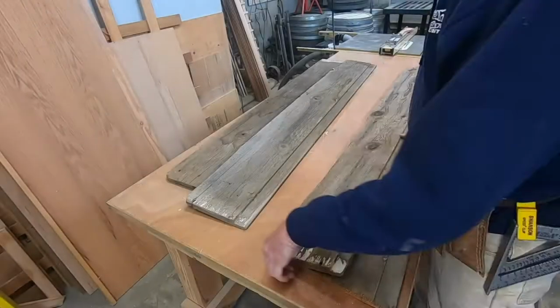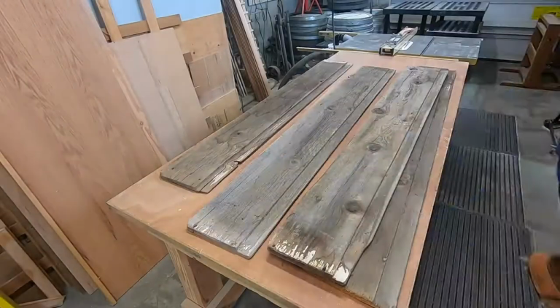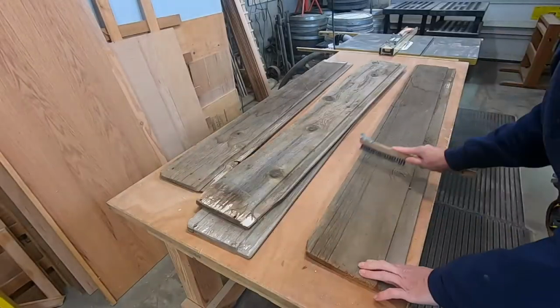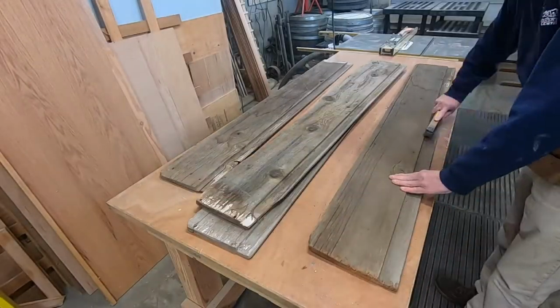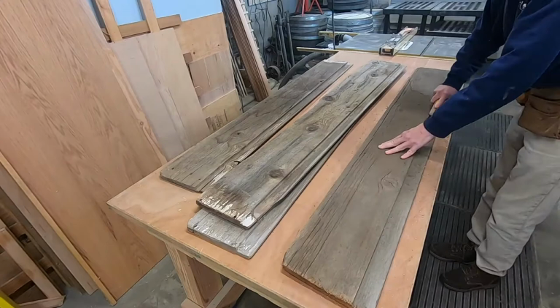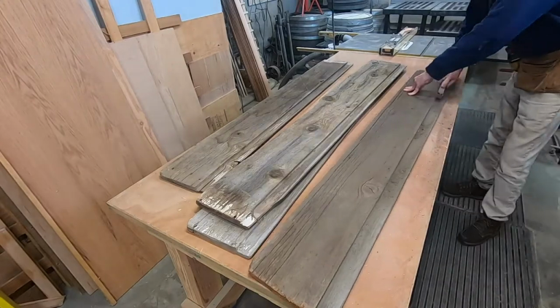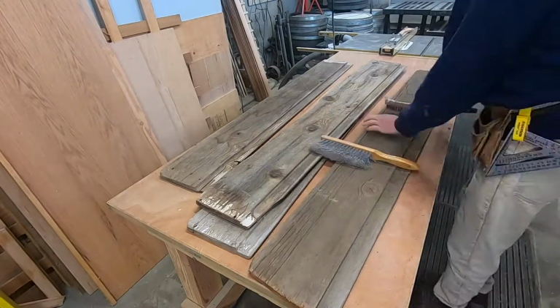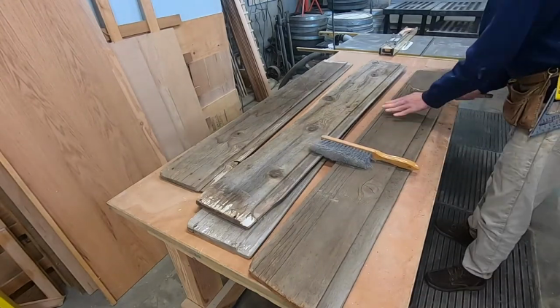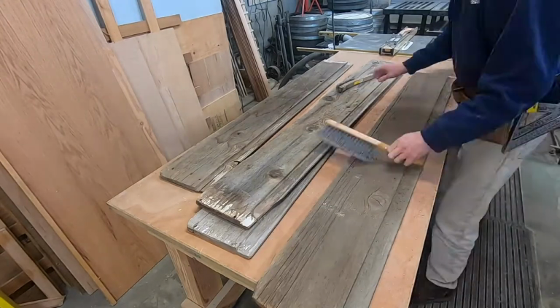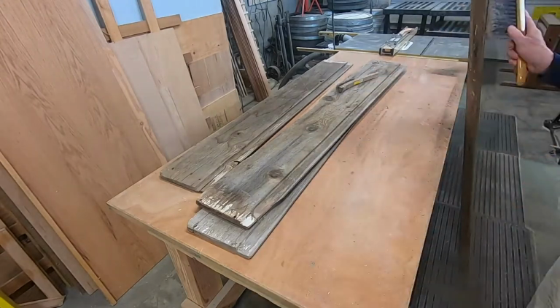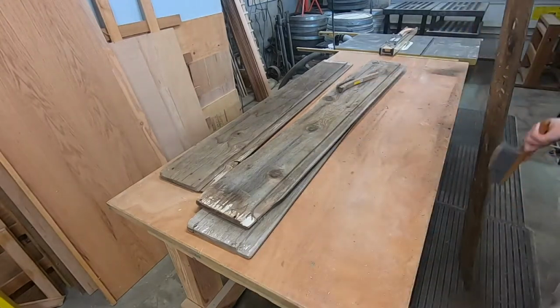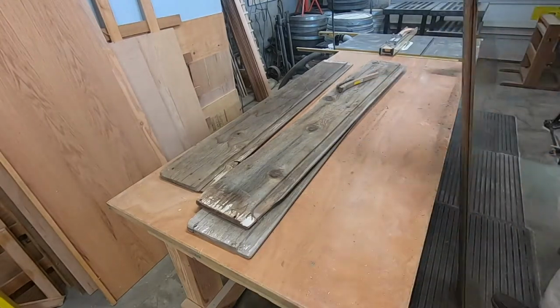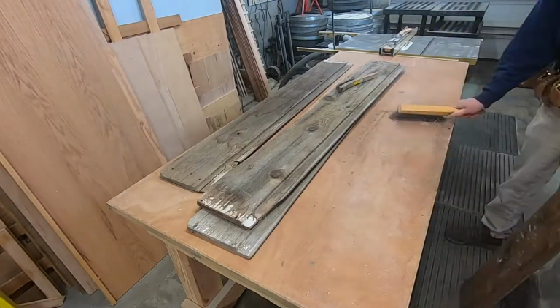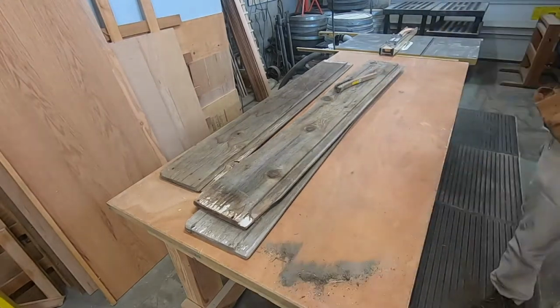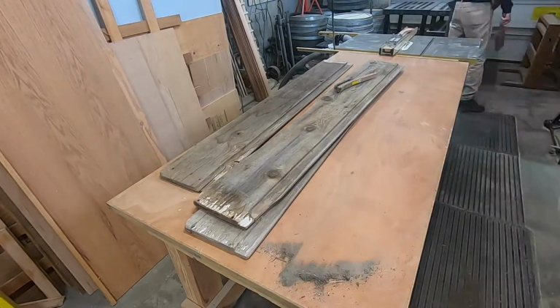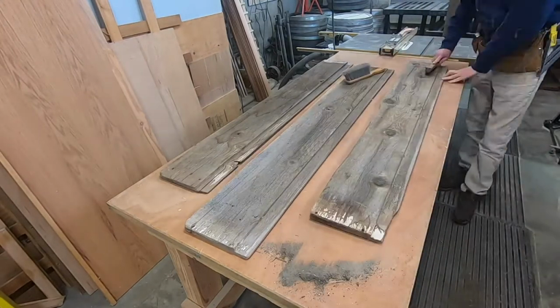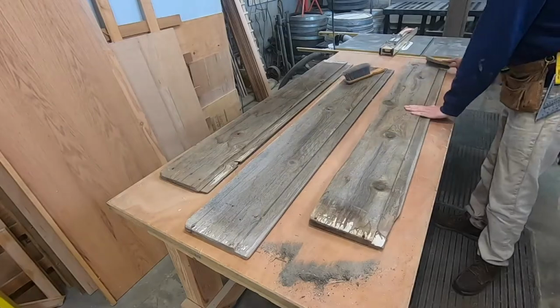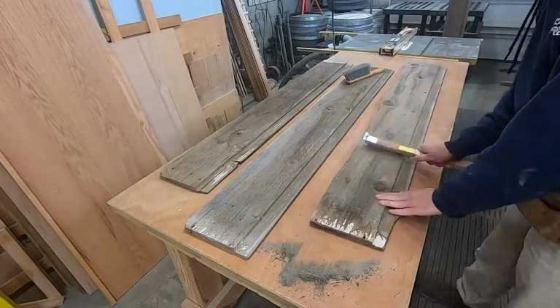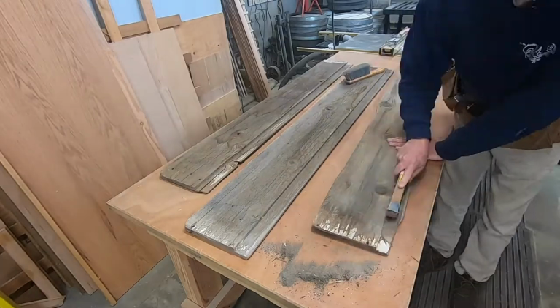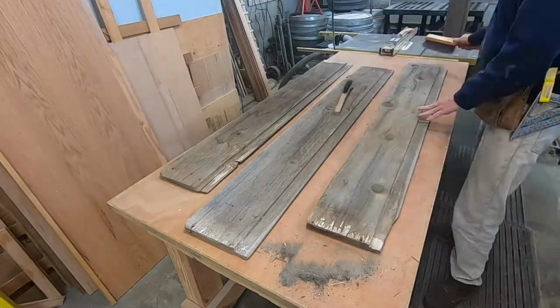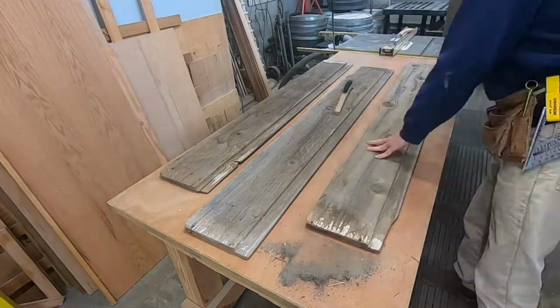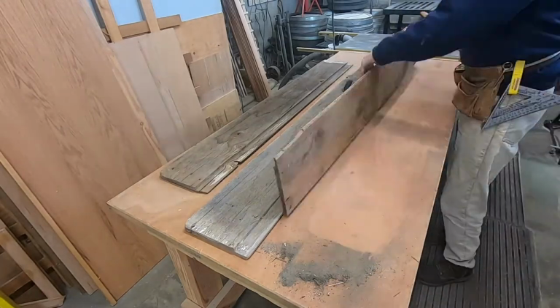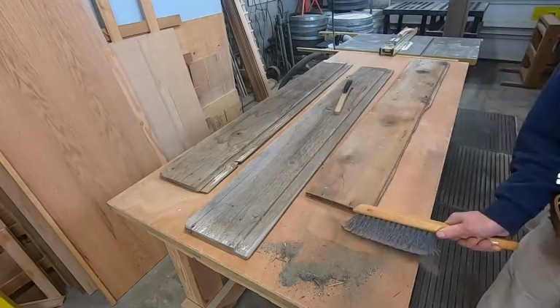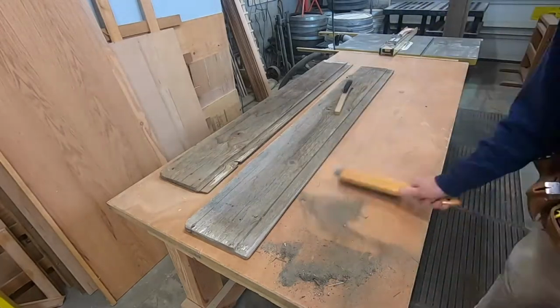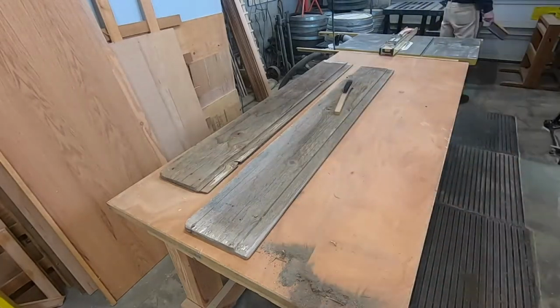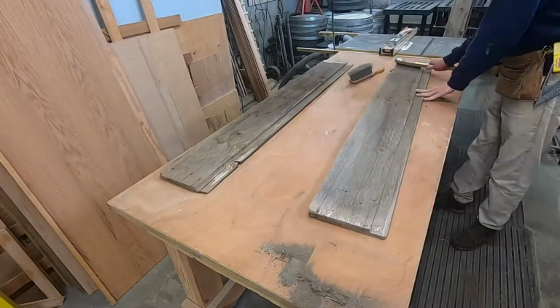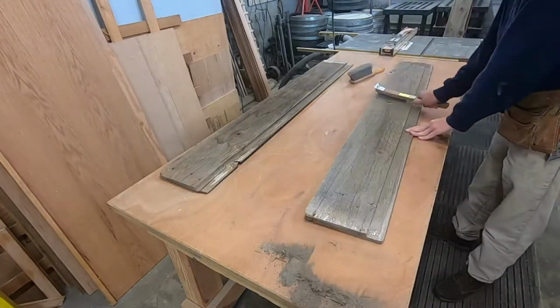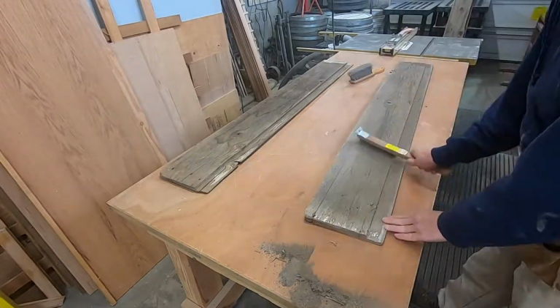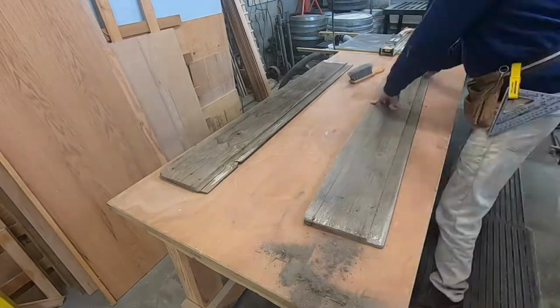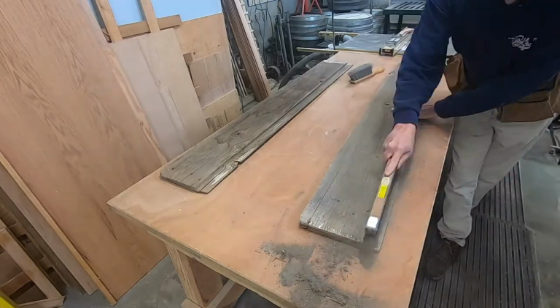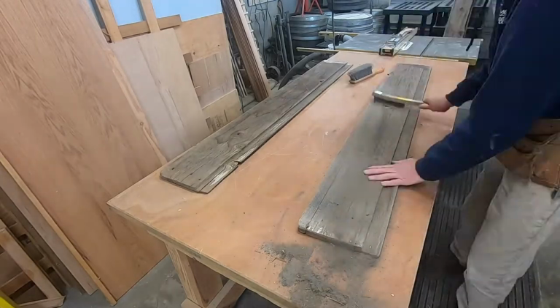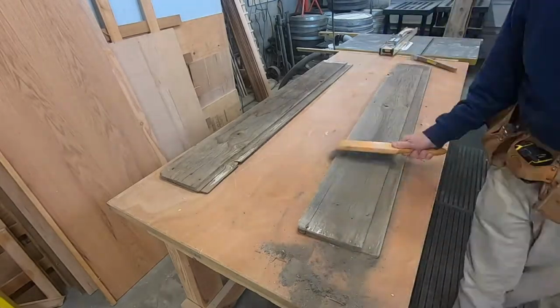Welcome back to the Oregon Makers Channel. Today we're making a Vintage Western Sign. I got this barn wood from a salvage wood place in Portland.